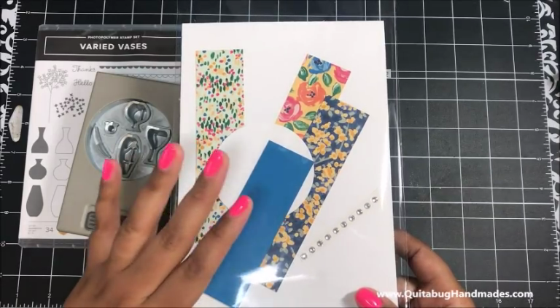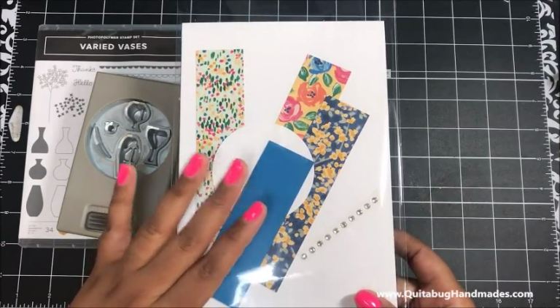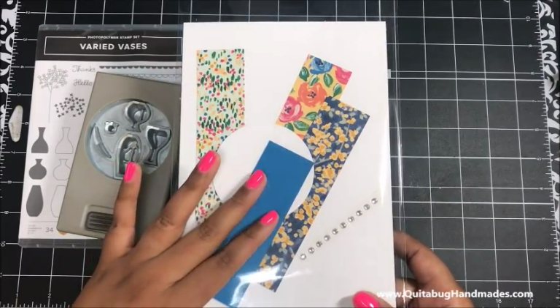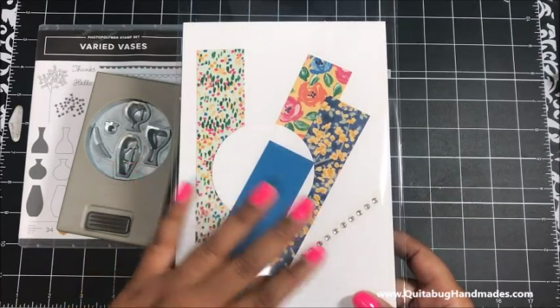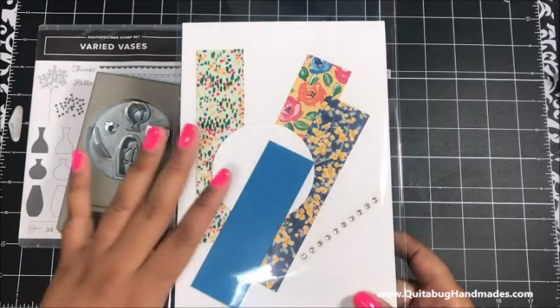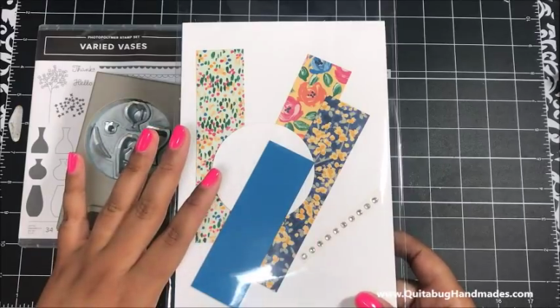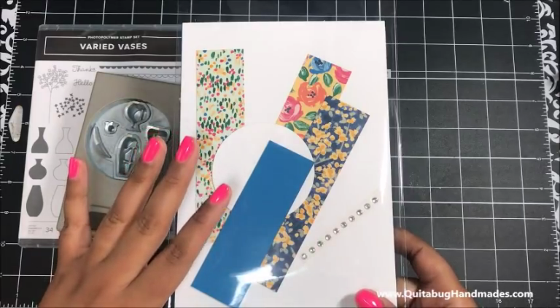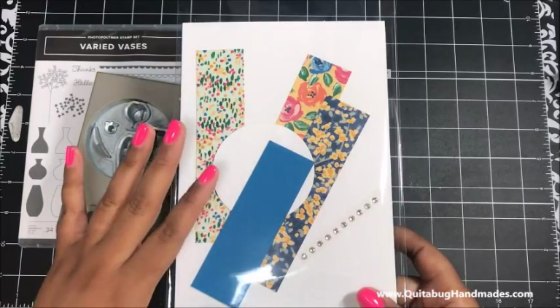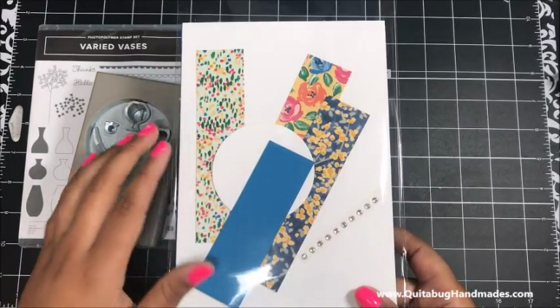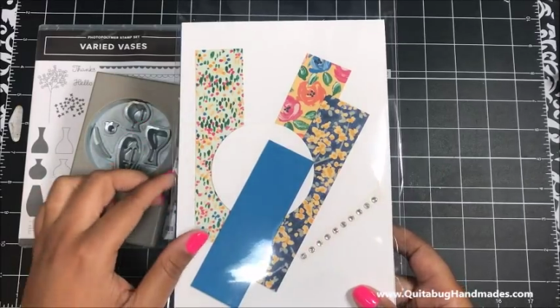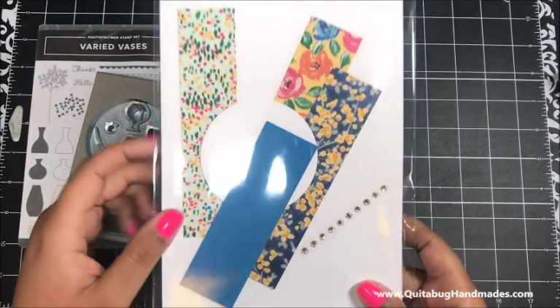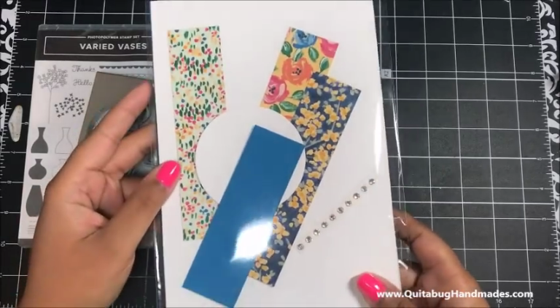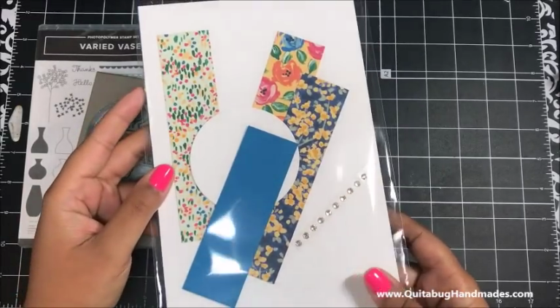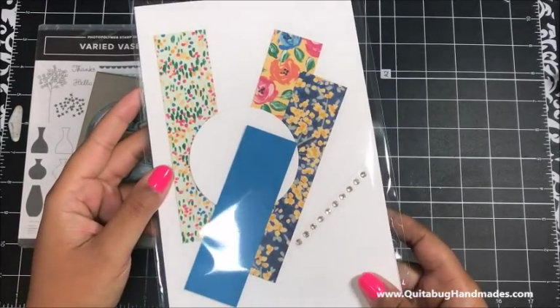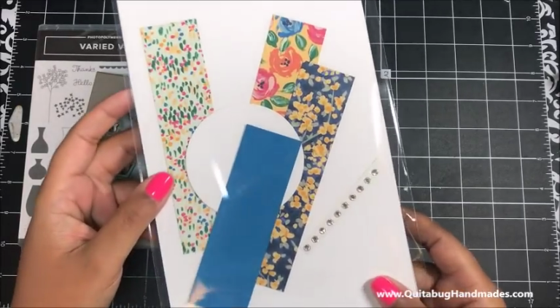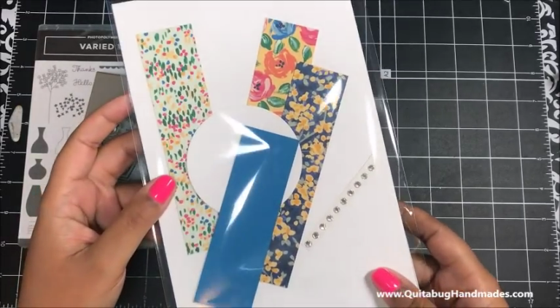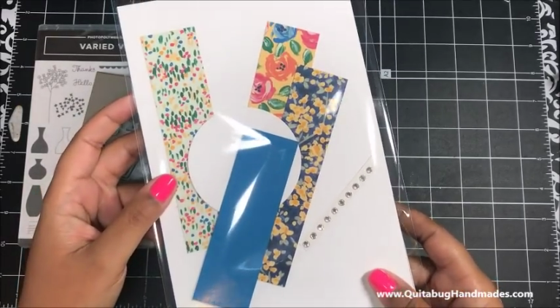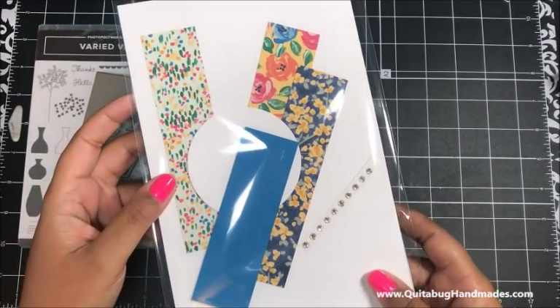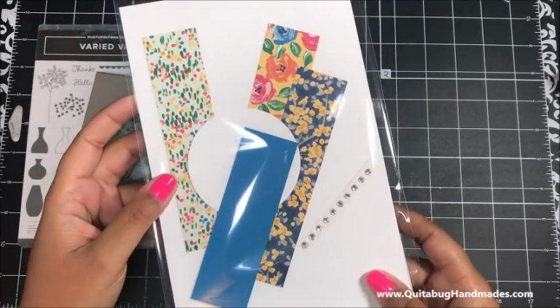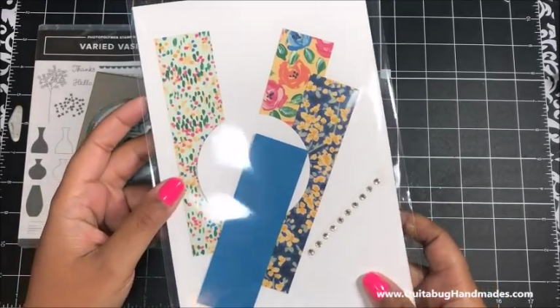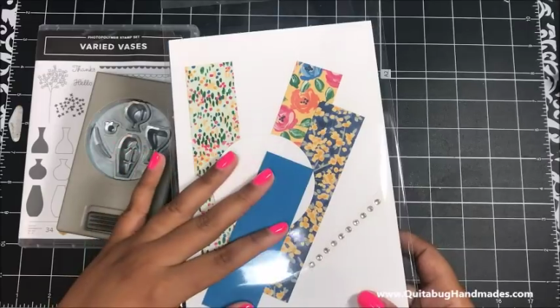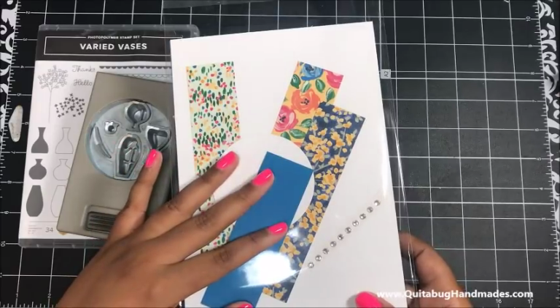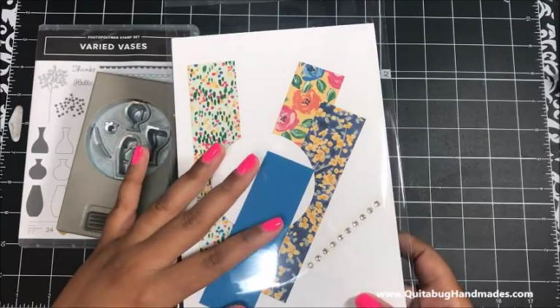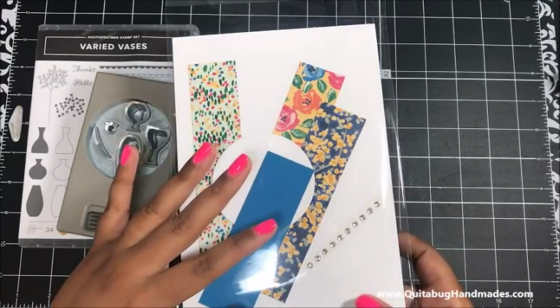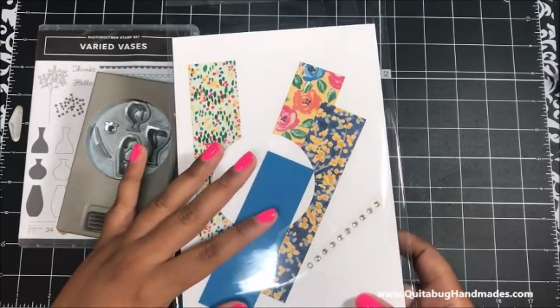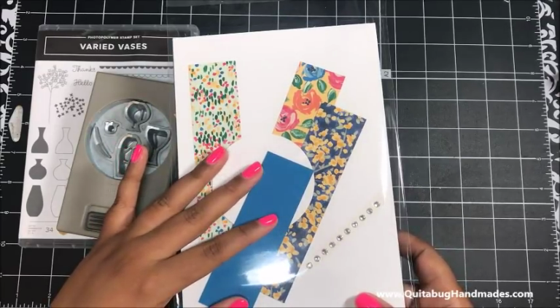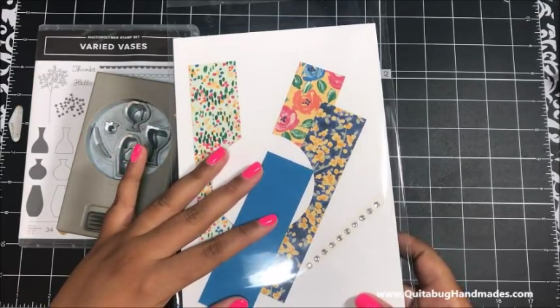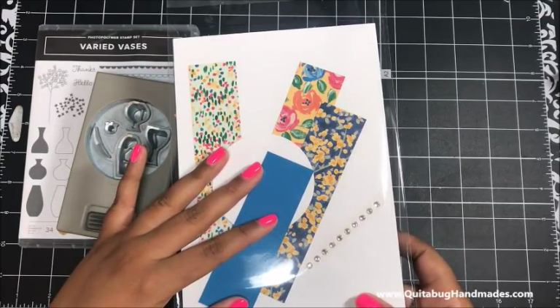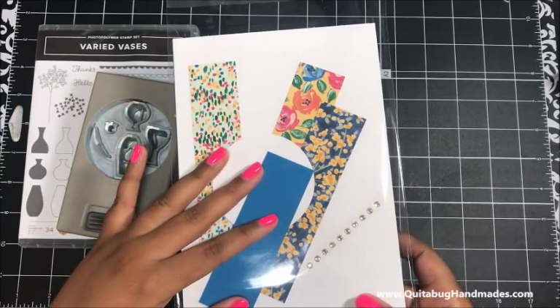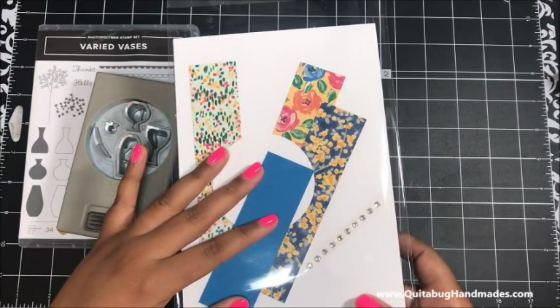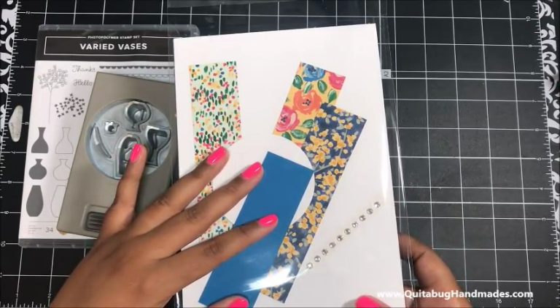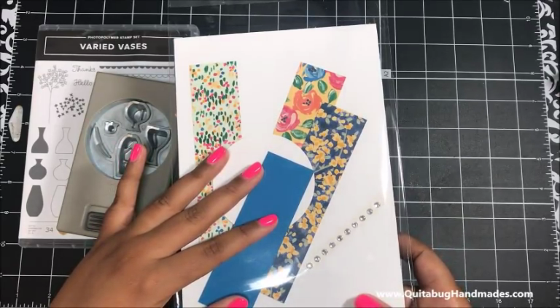After July 15th this kit is no longer available, so make sure you get your order in during that window of time. The kits will be shipped on July 16th, 2018.